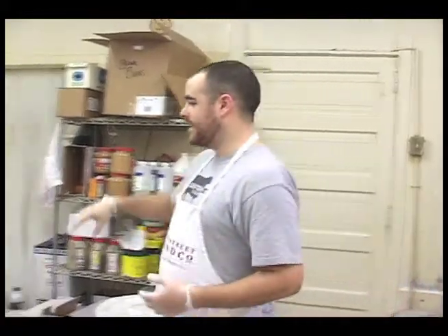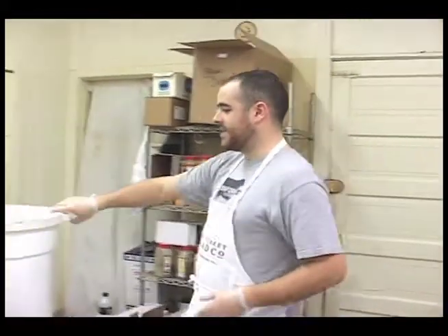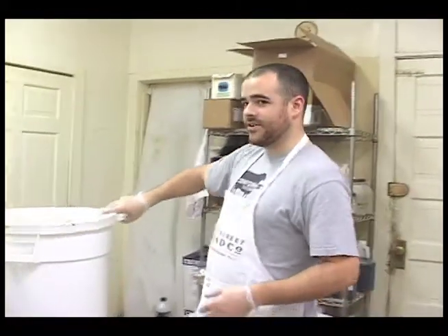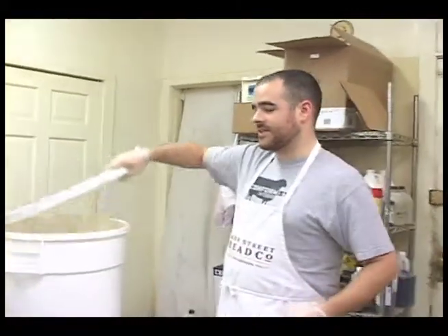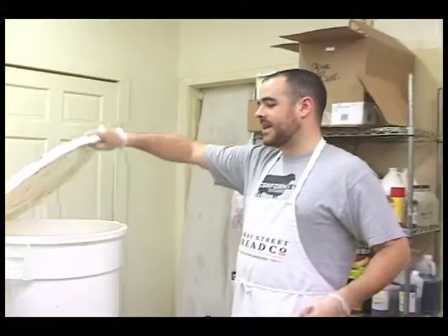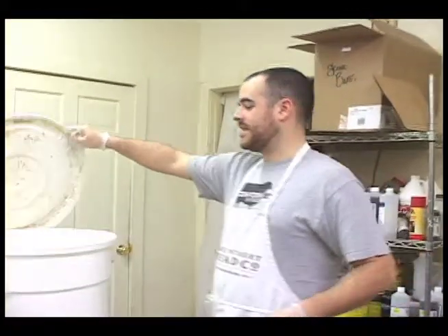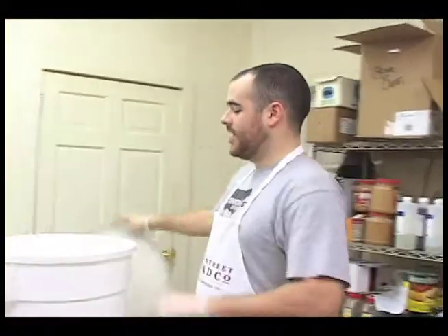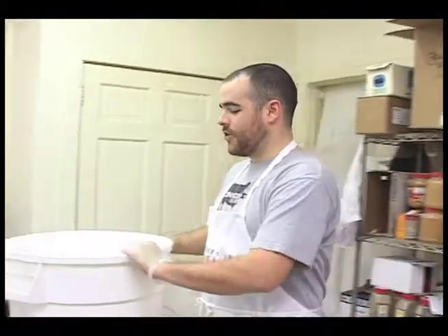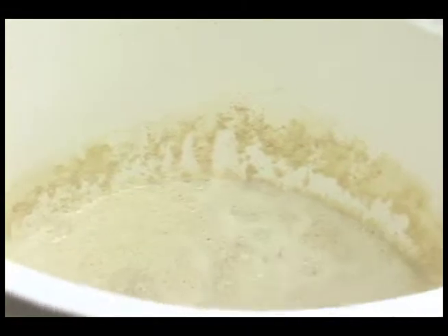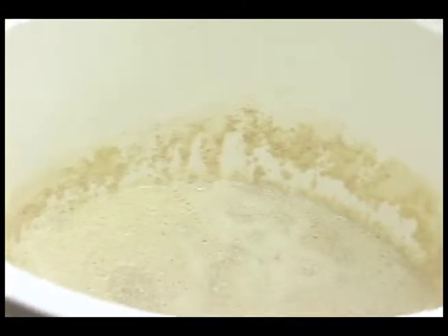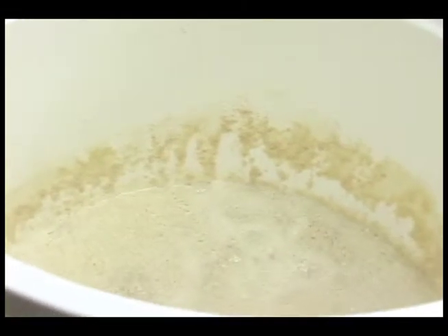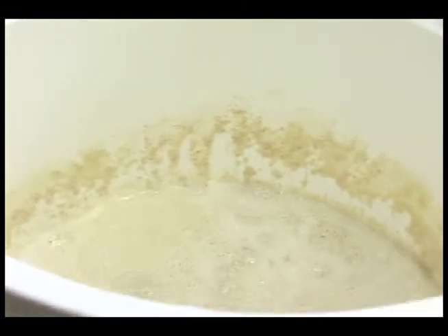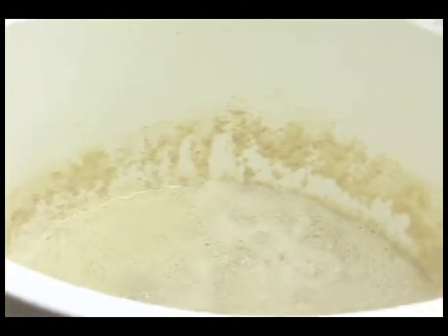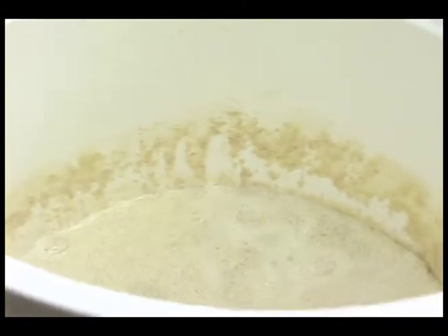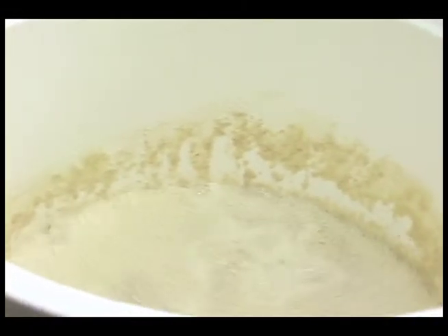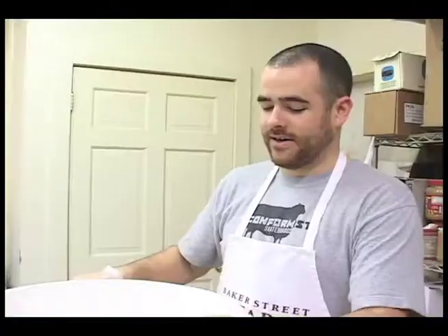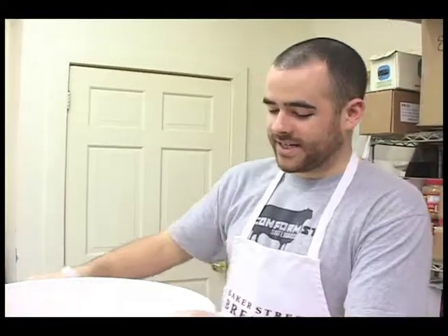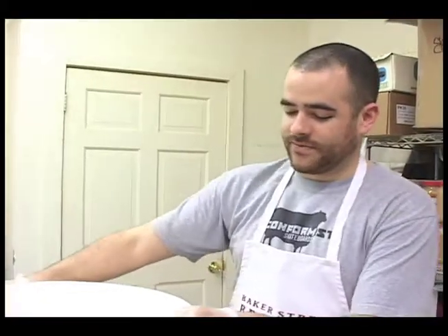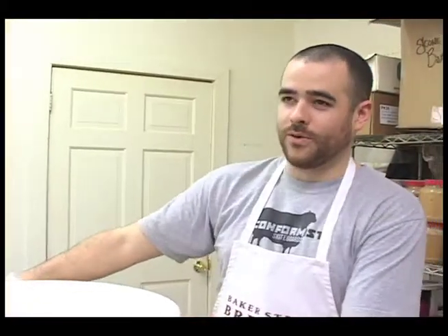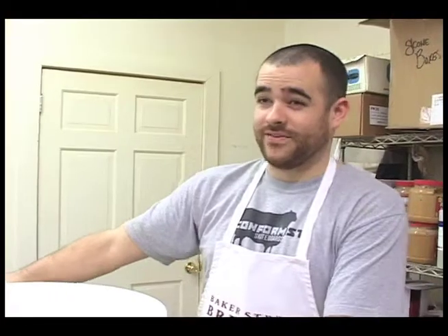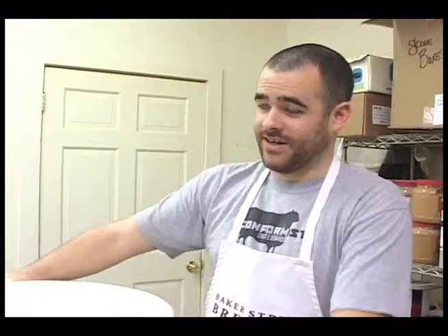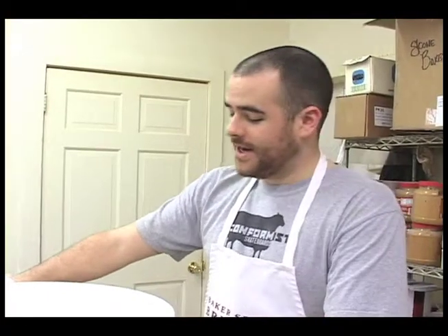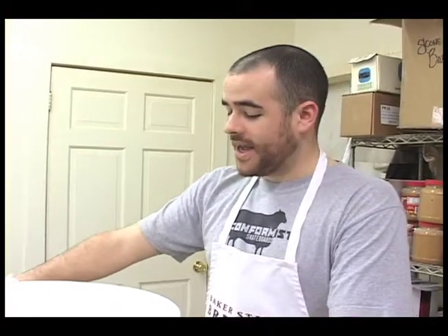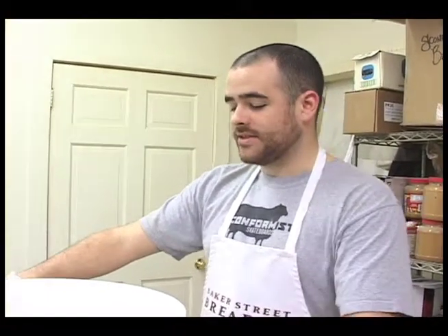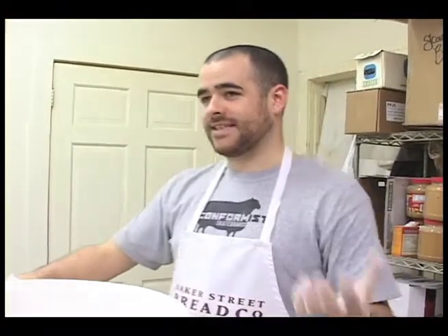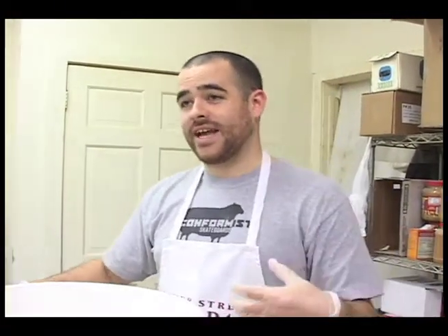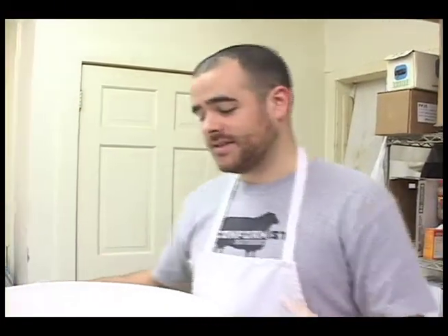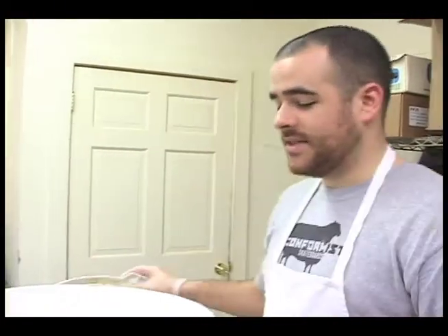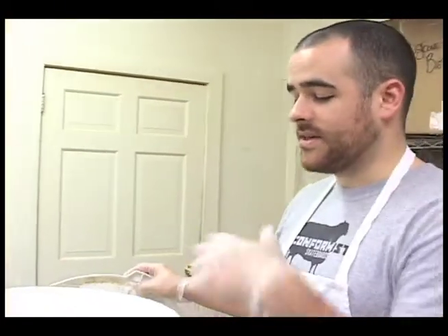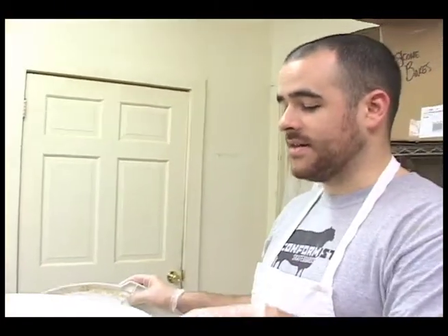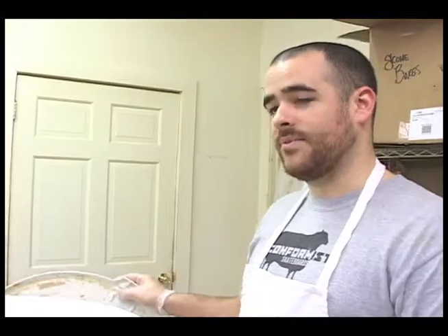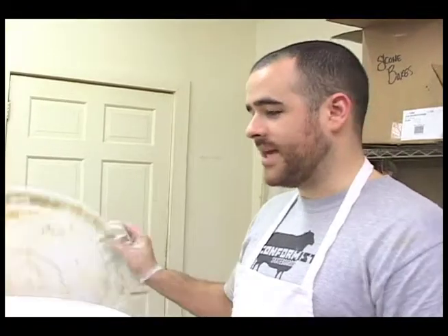This is what the yeast starter looks like — it's kind of goopy. This is what gives our breads their distinctive old world flavor and also acts as a leavening agent. So this goes in and the bread is mixed.